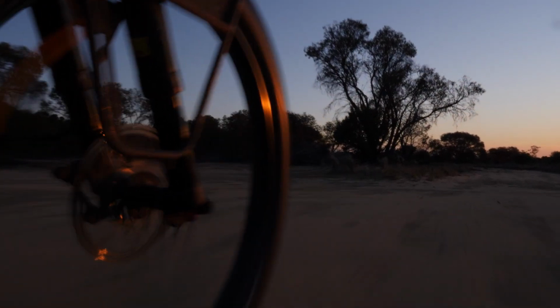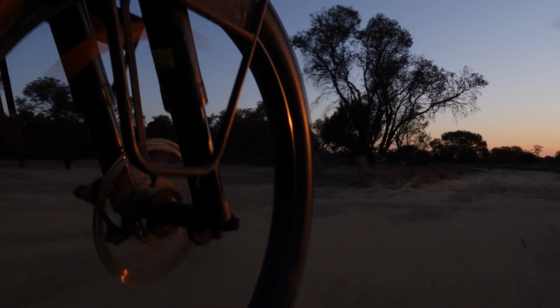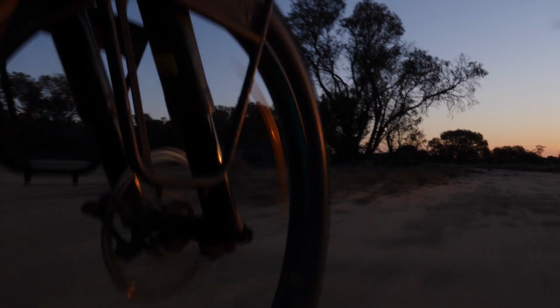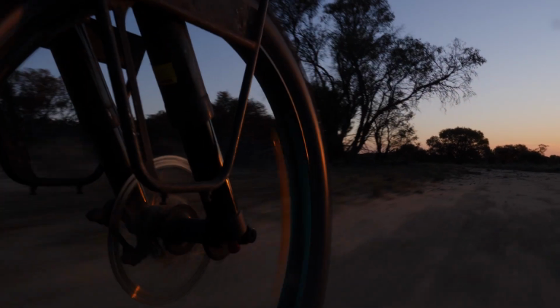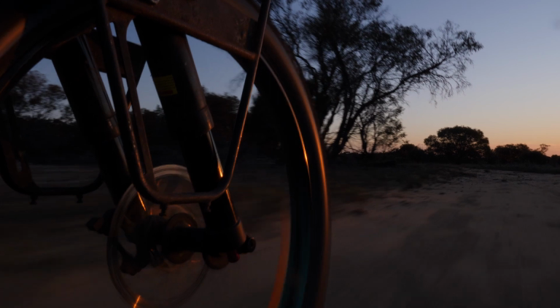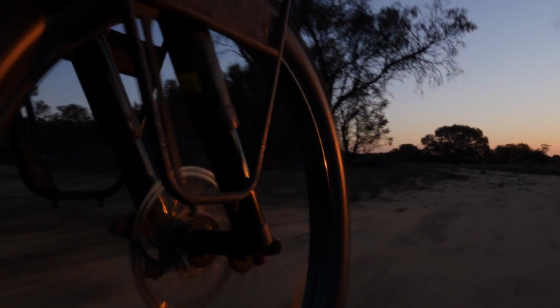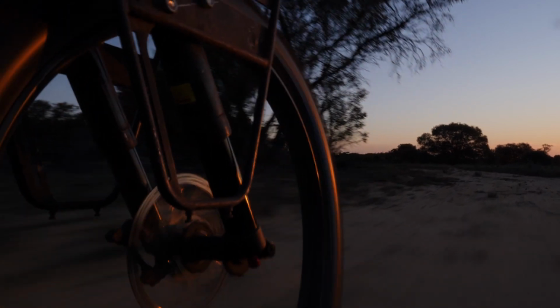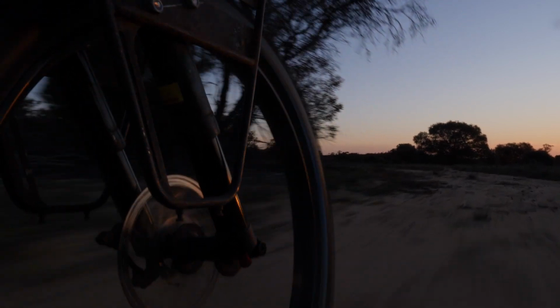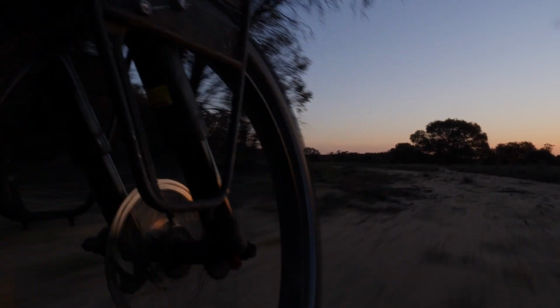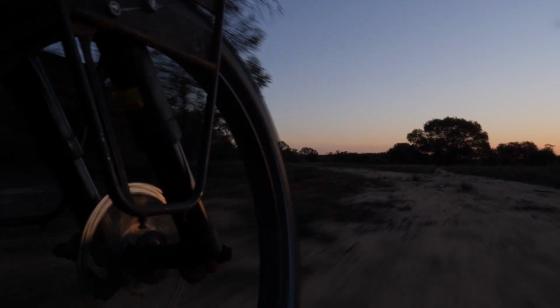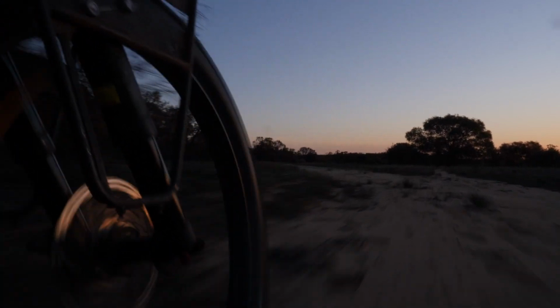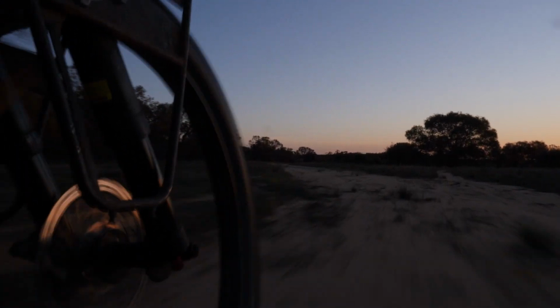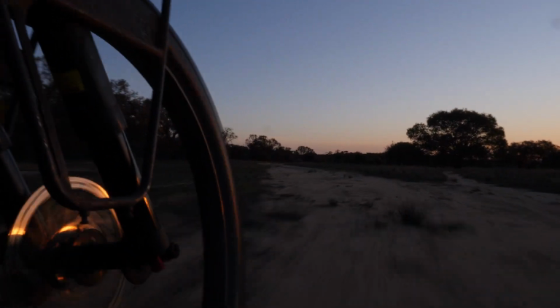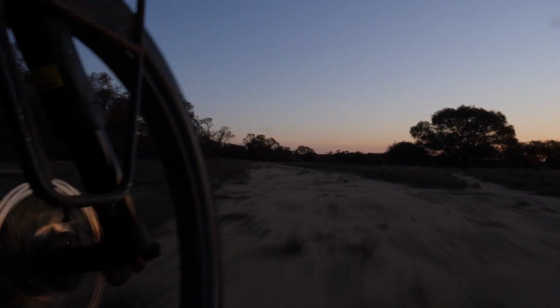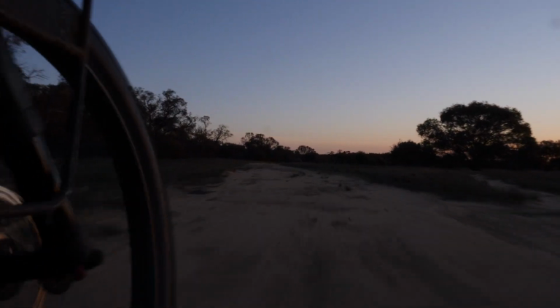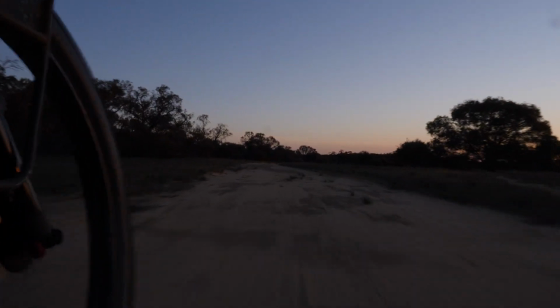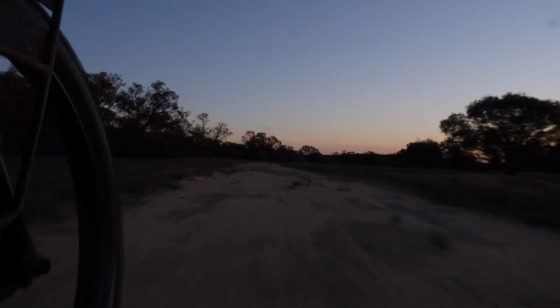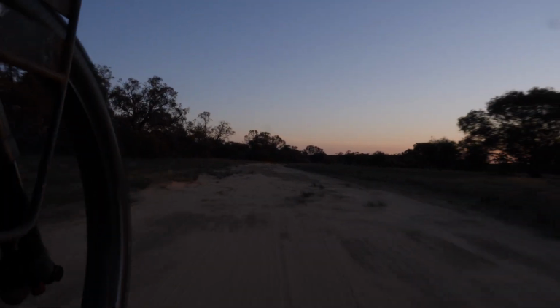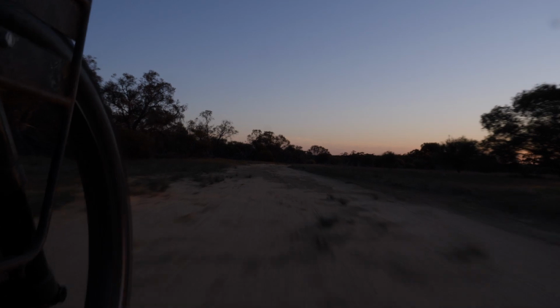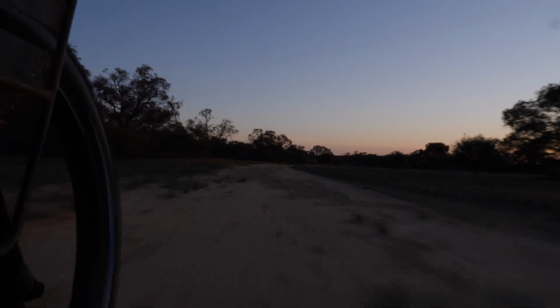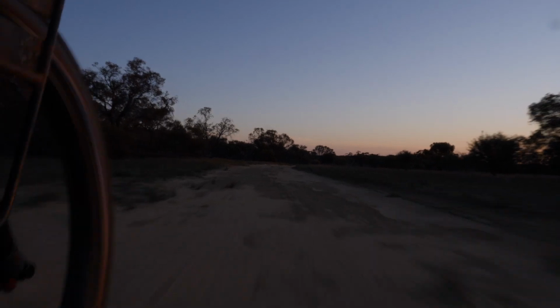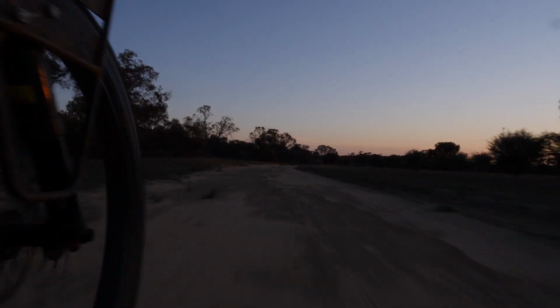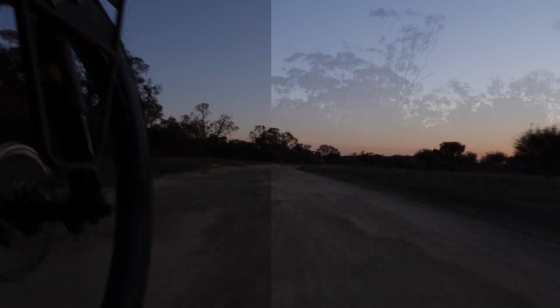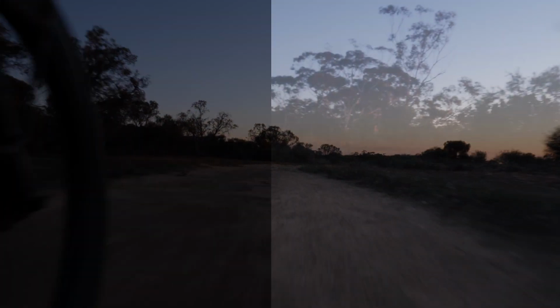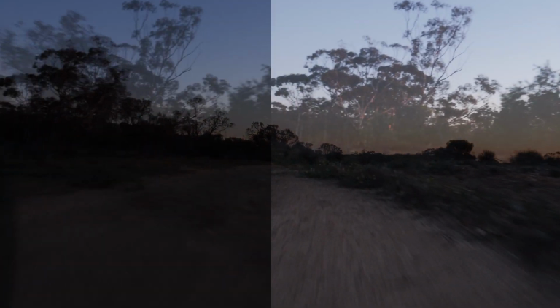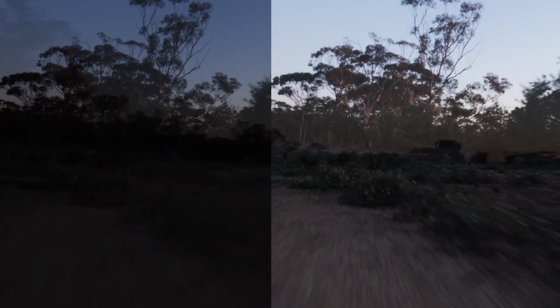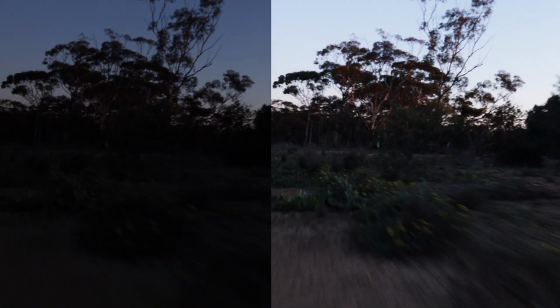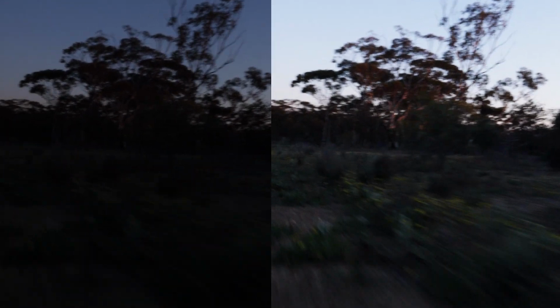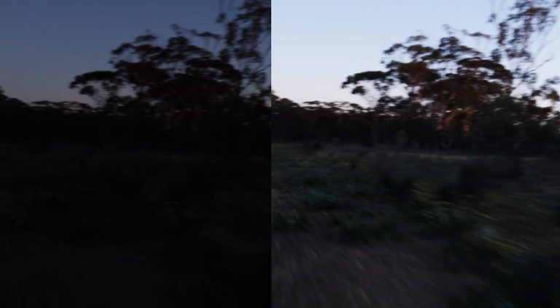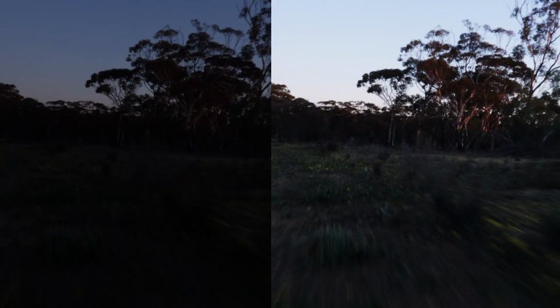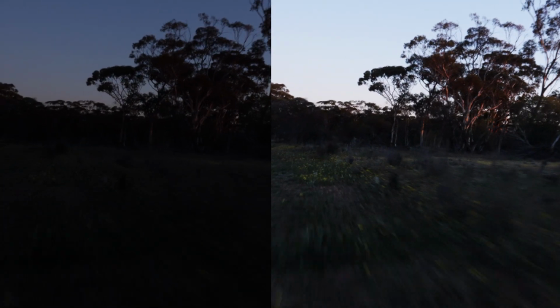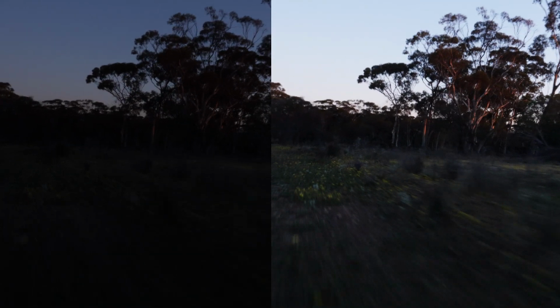This was shot at sunset, as you can tell, and I really didn't do any prep. I just grabbed both units and took off for a ride.